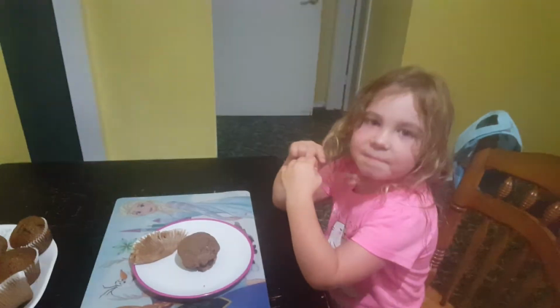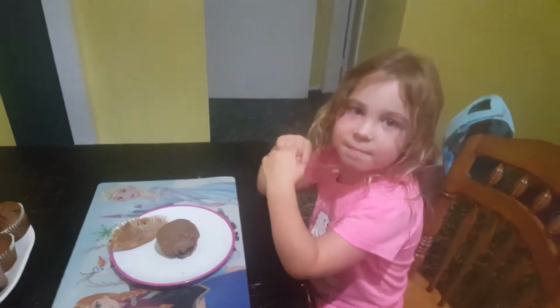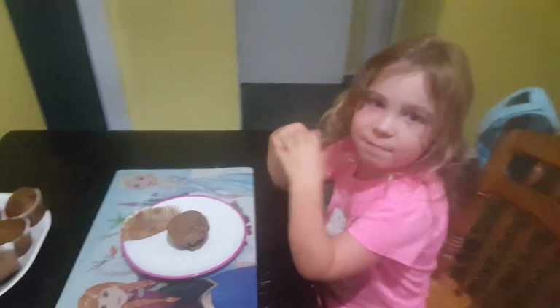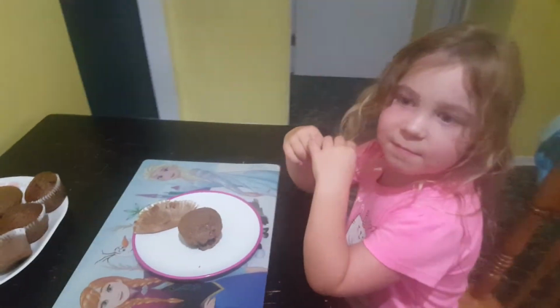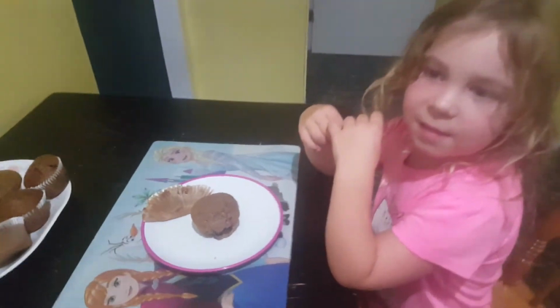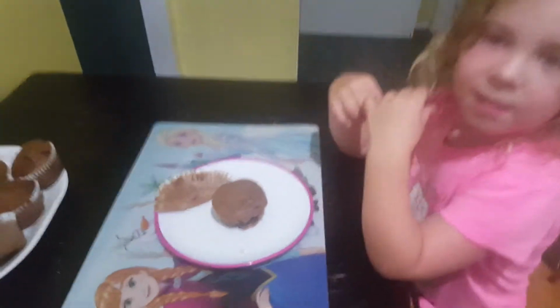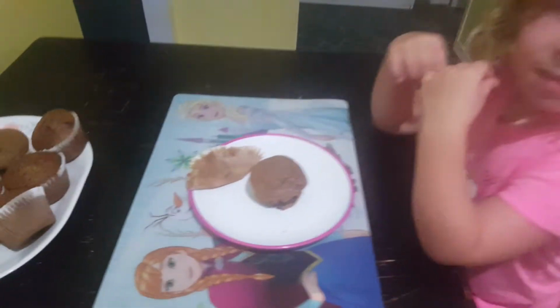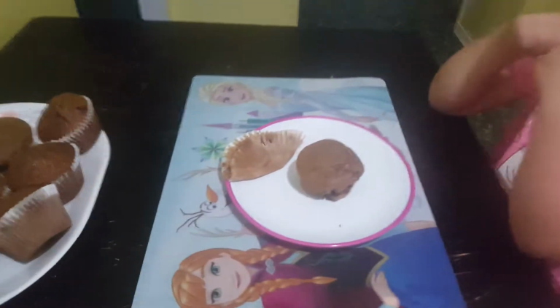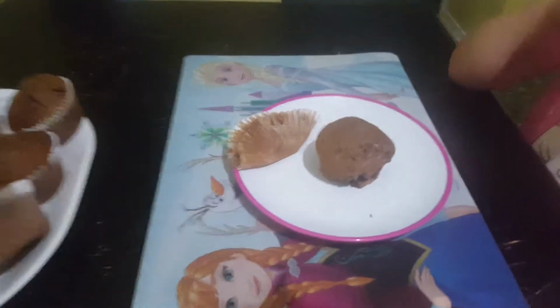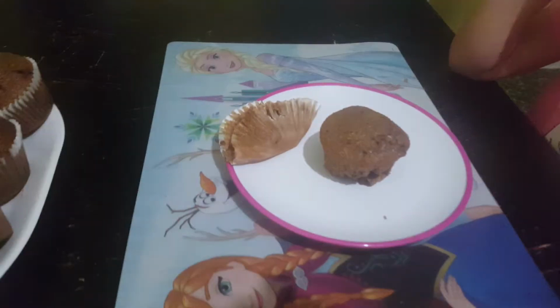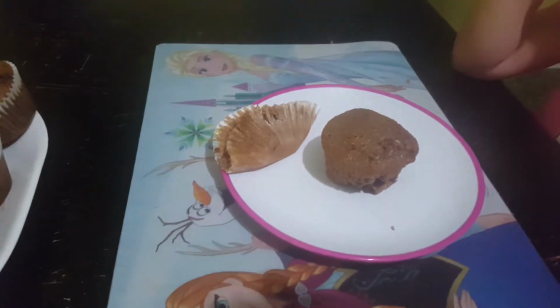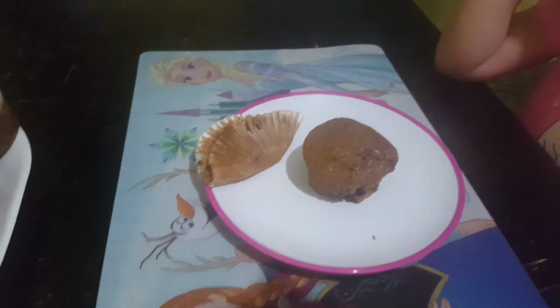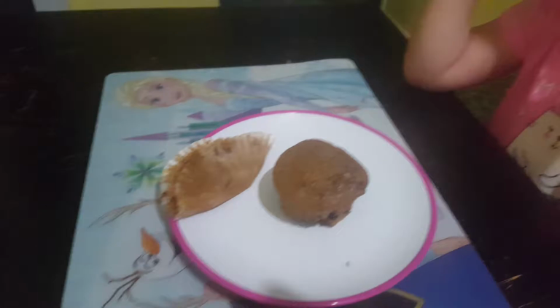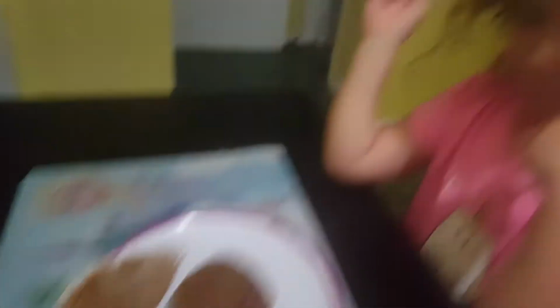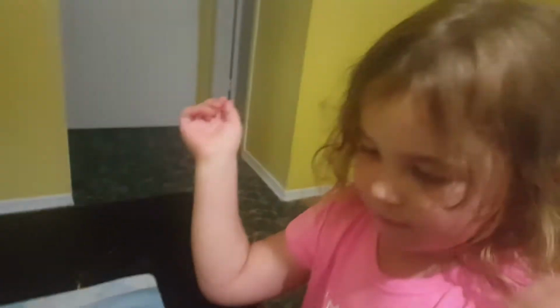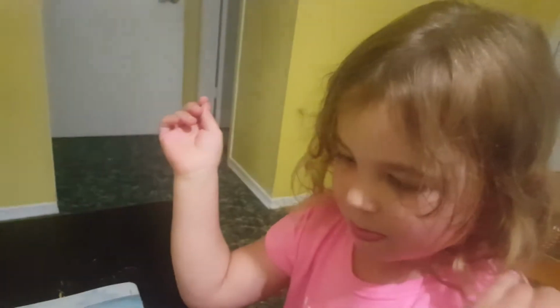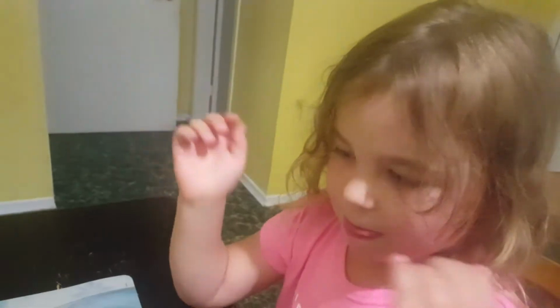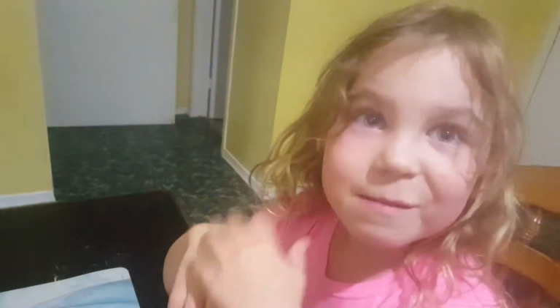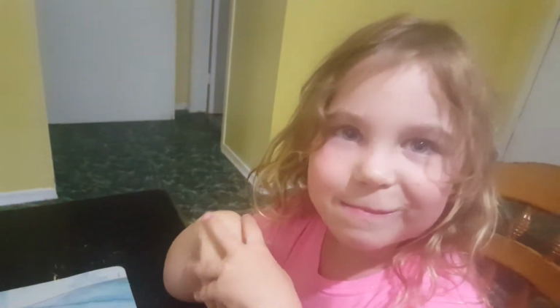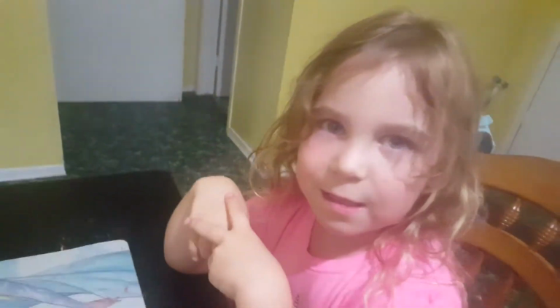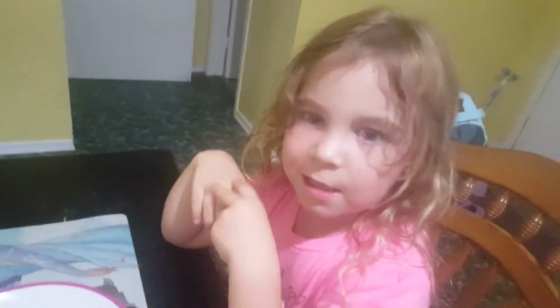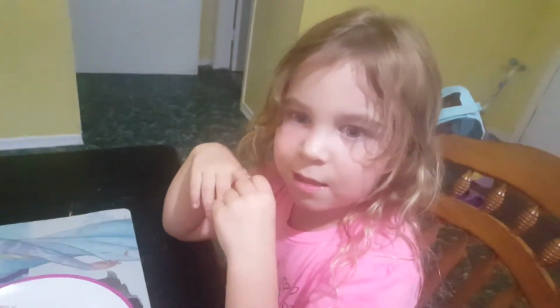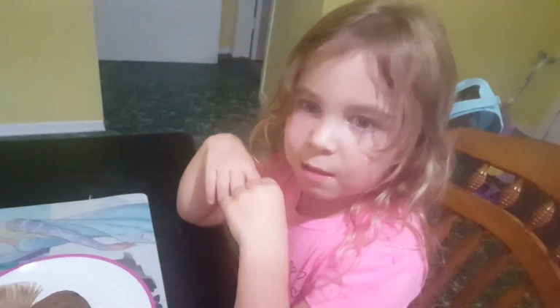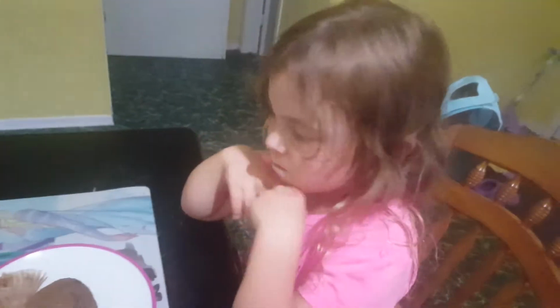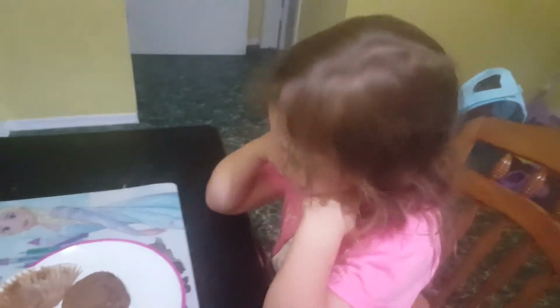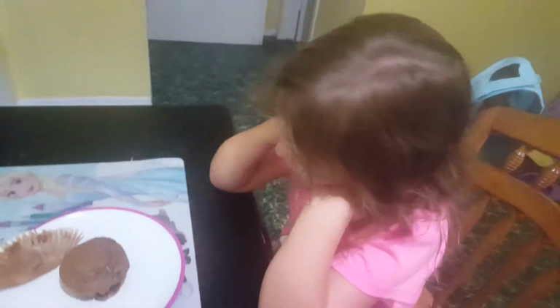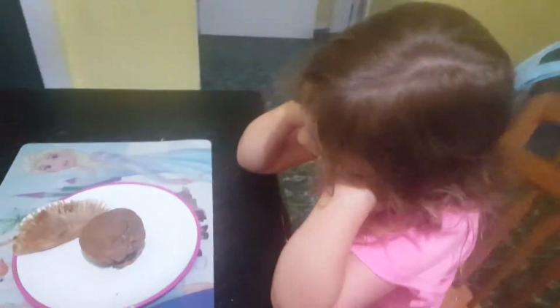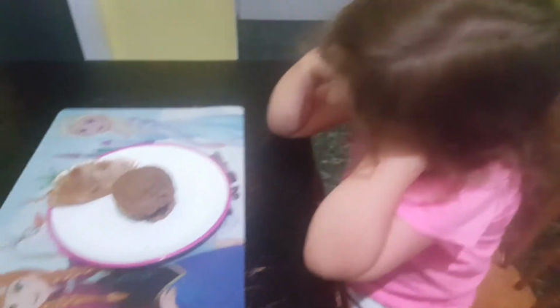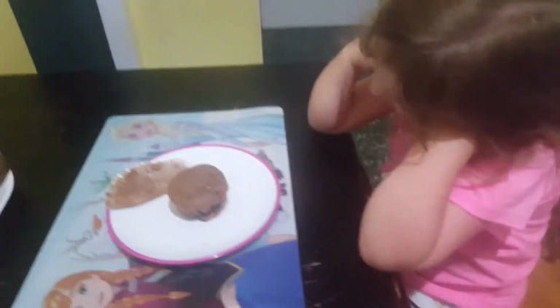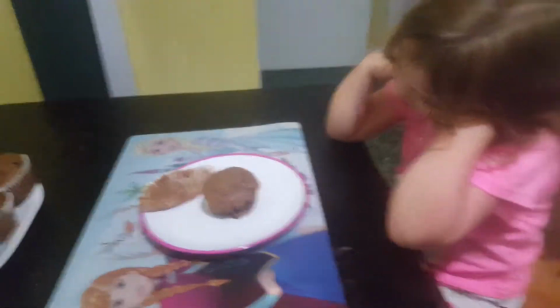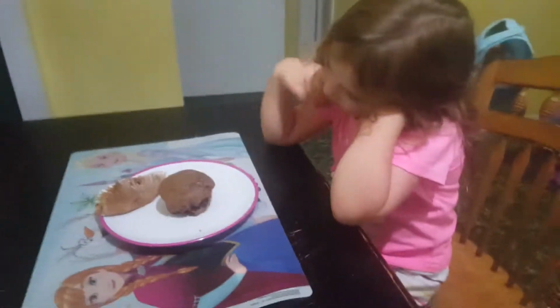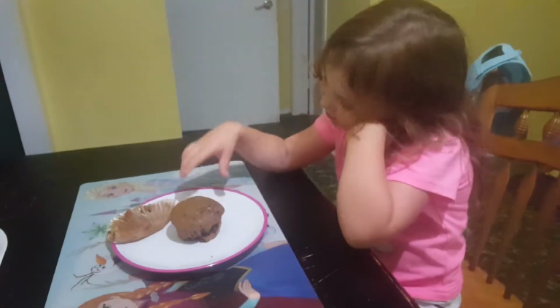Okay, so it unwrapped and it unwrapped fairly well. Some of the chocolate chips made it melty and stick, but that's alright. Go ahead, take a big bite.